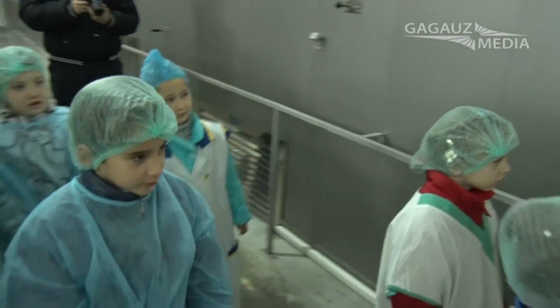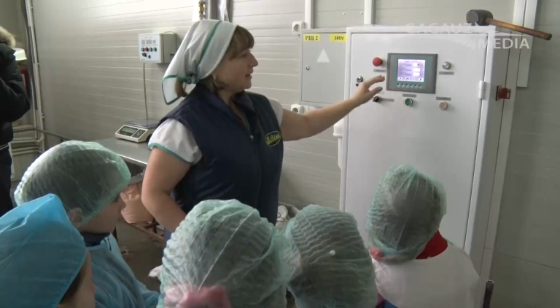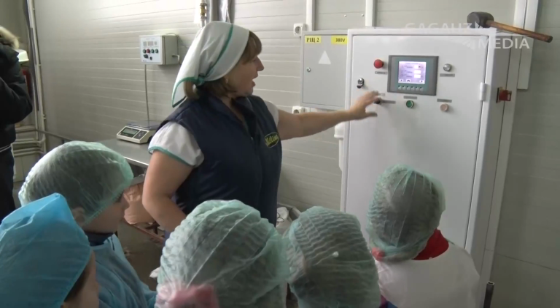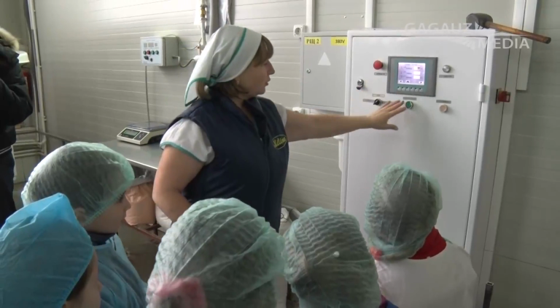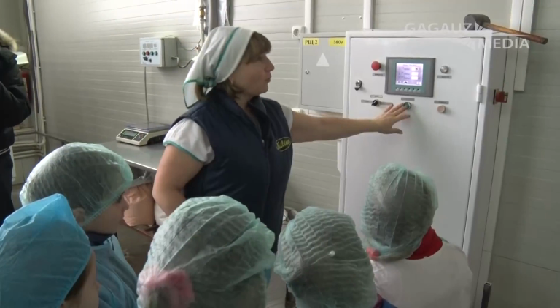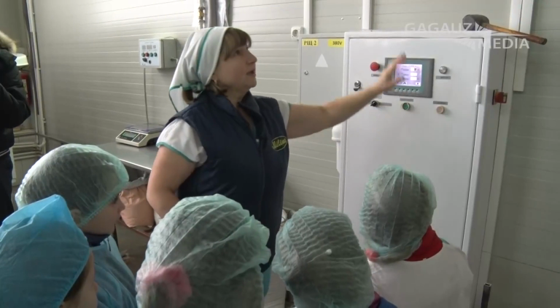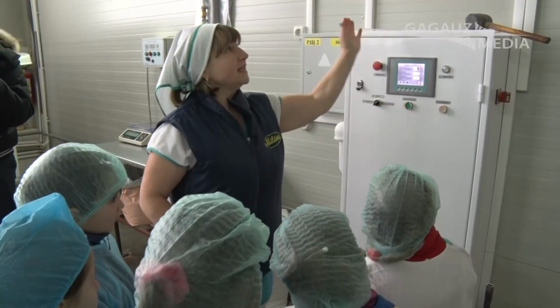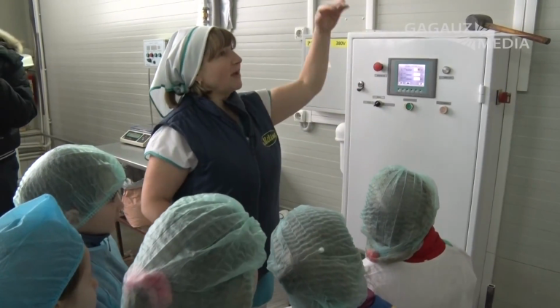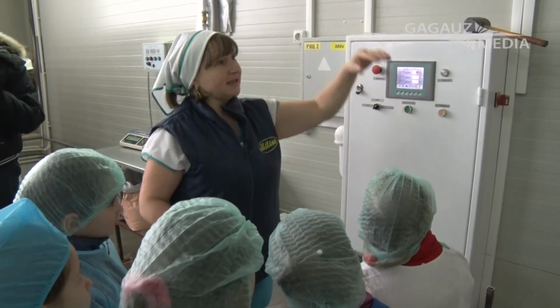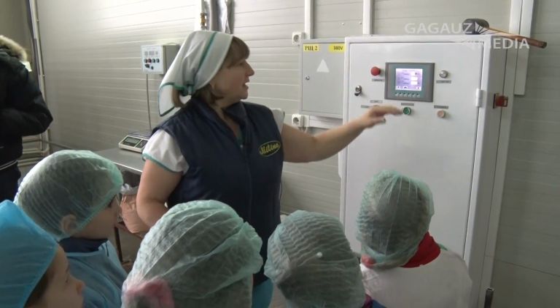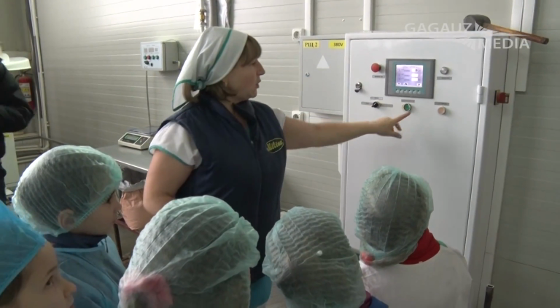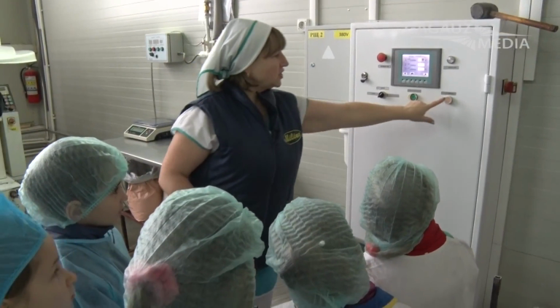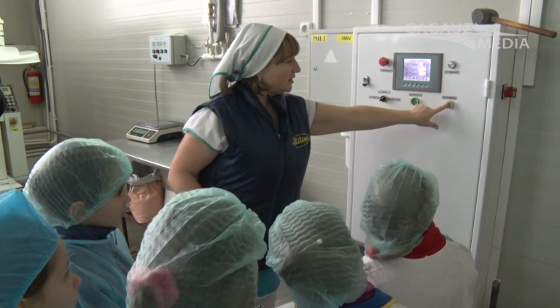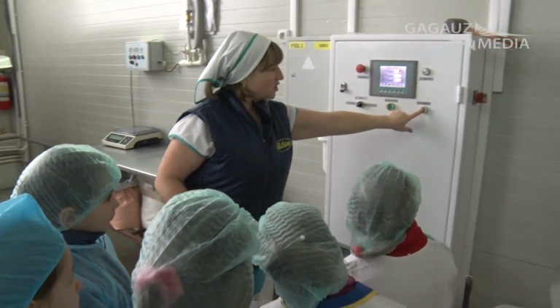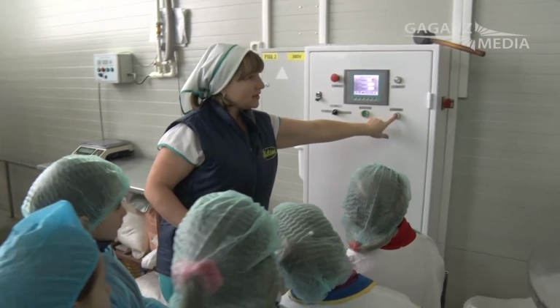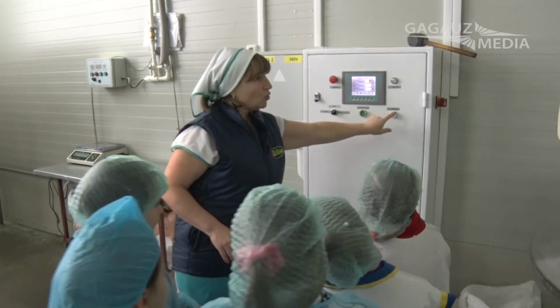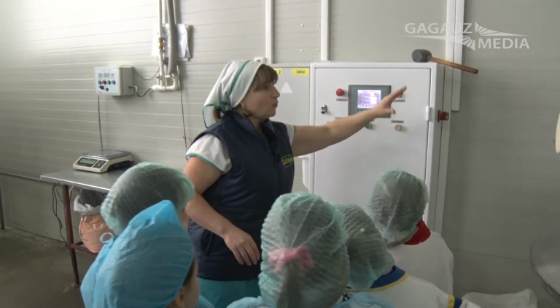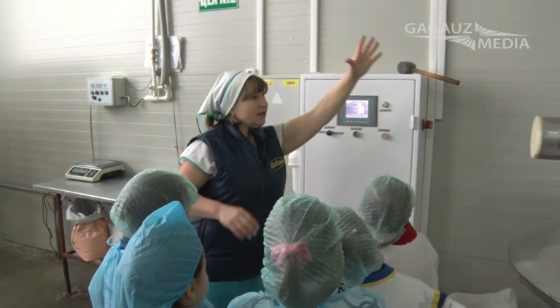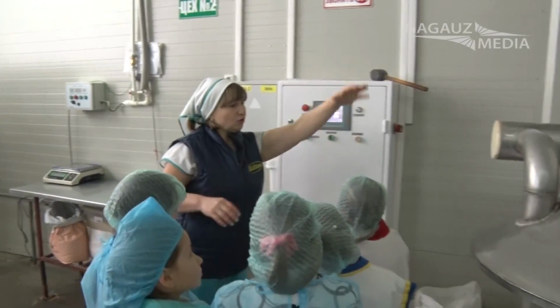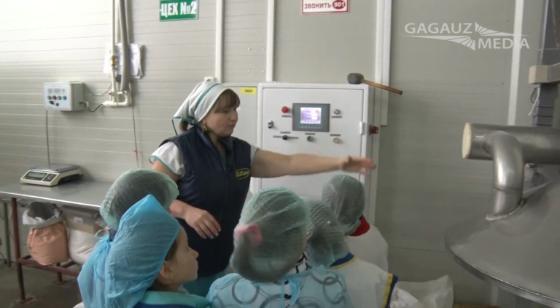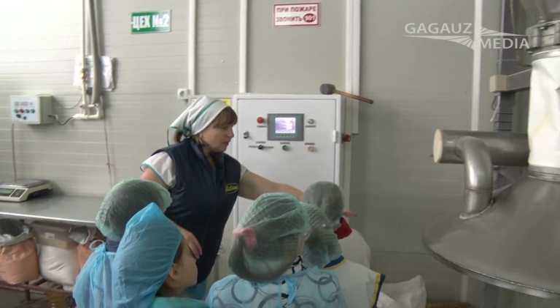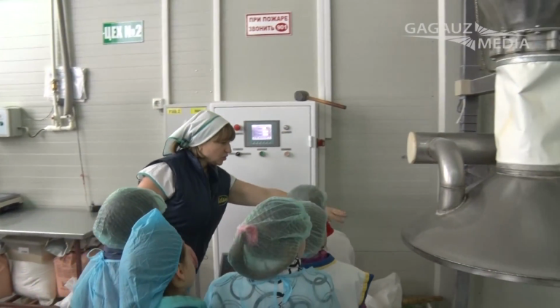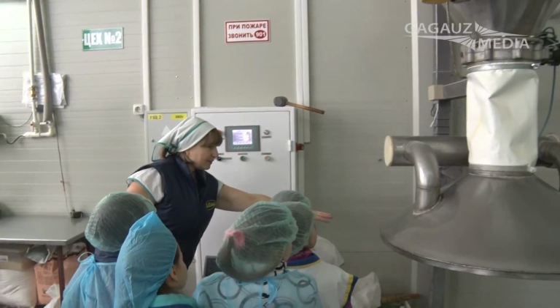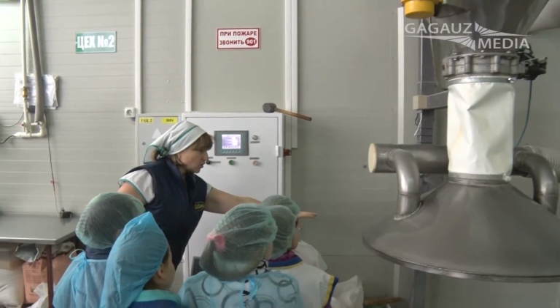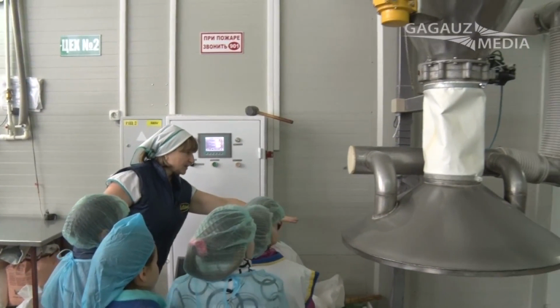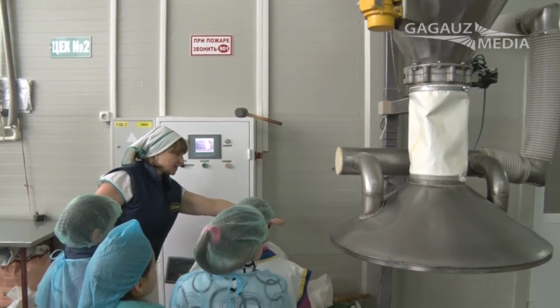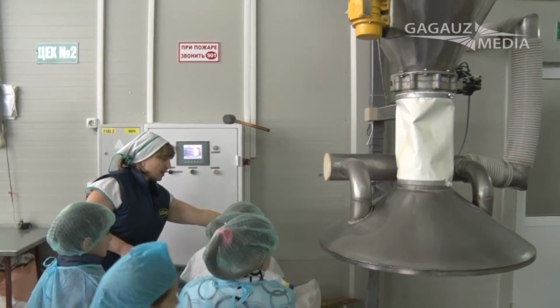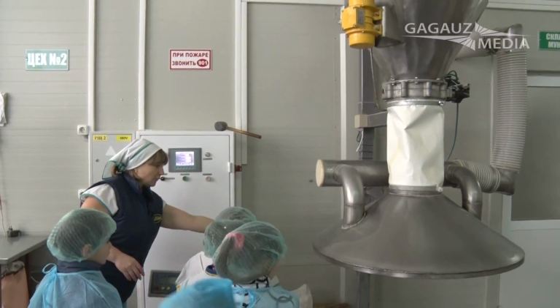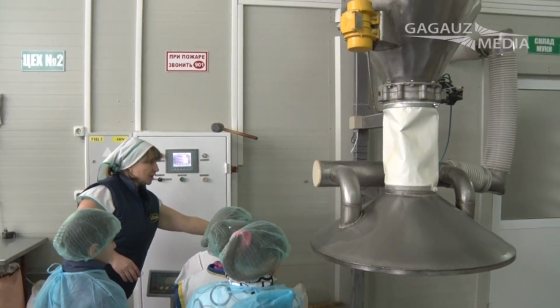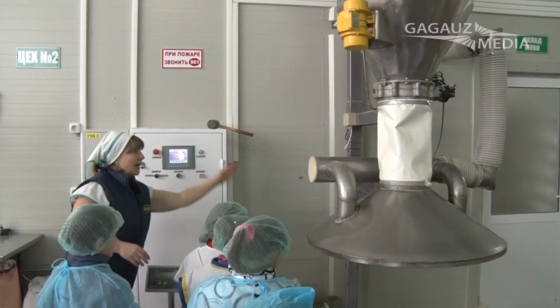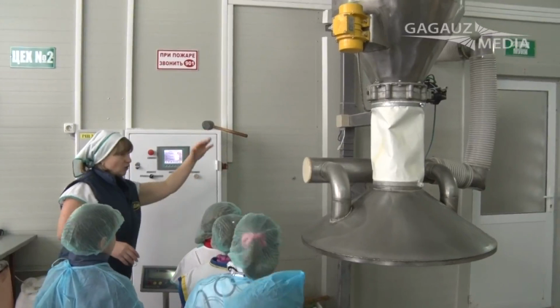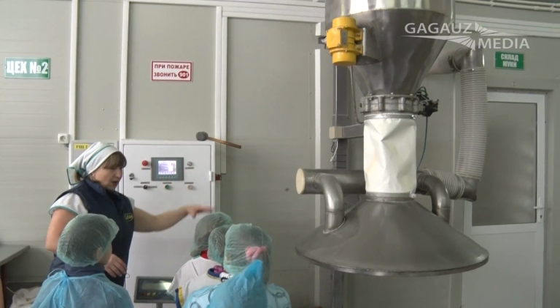I press the button here, and then I press the button here, and here it goes — which is what I put in the oven. And there is a mousse.